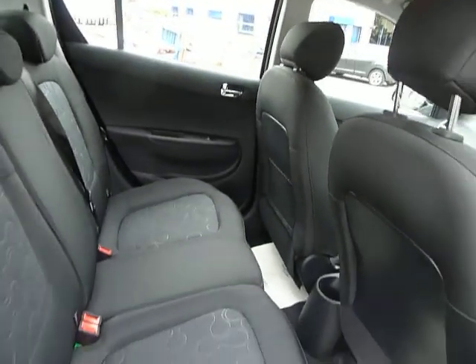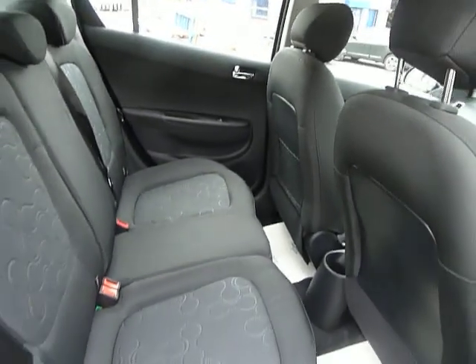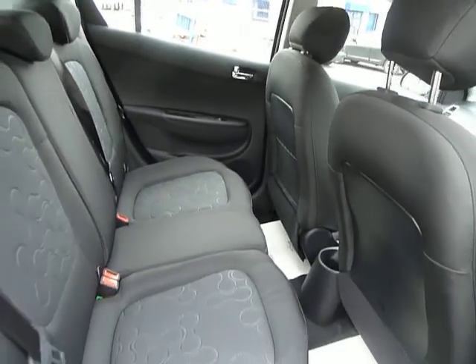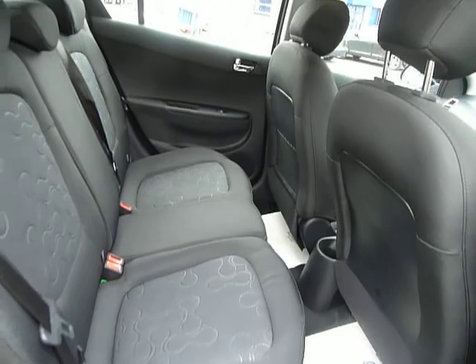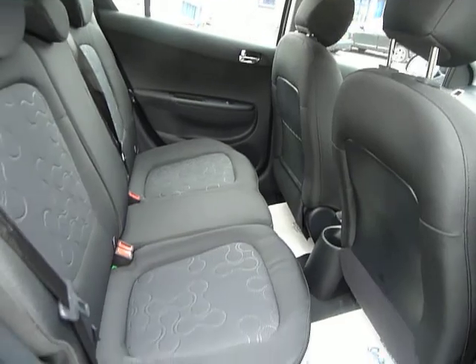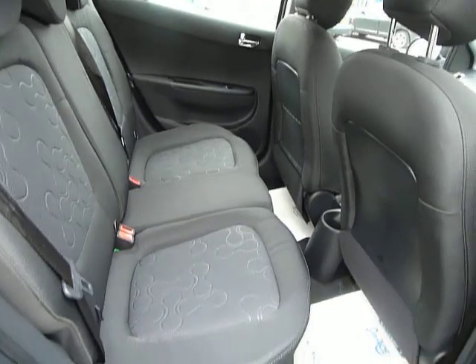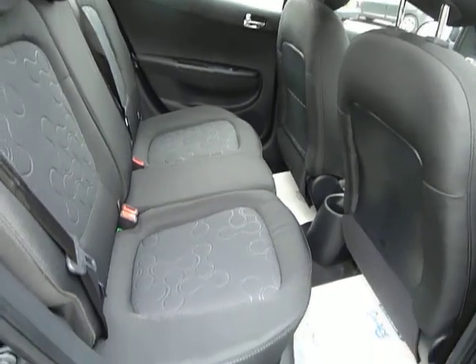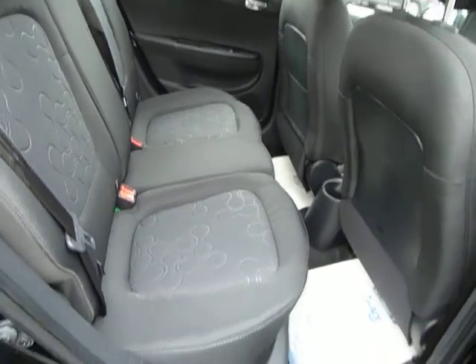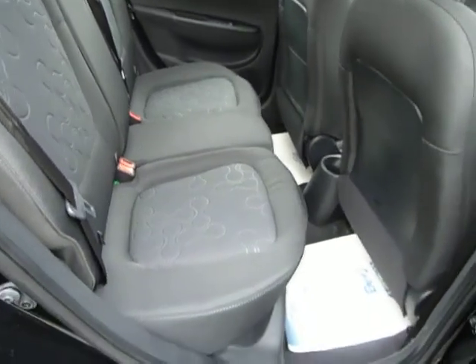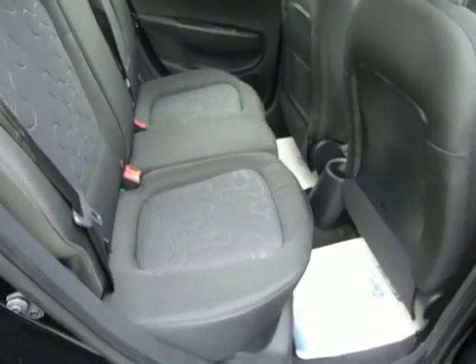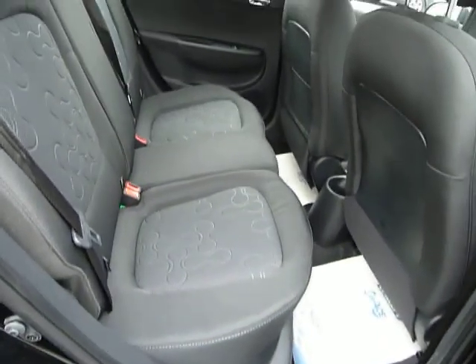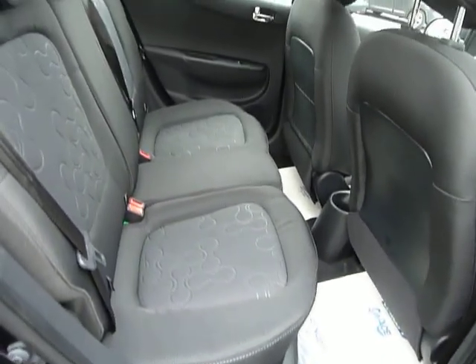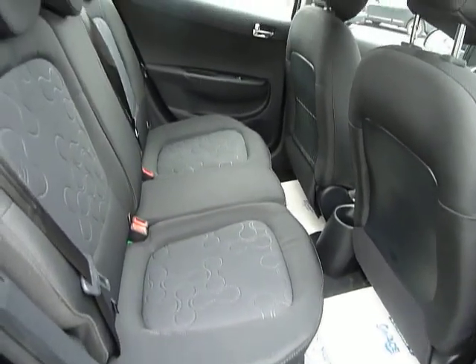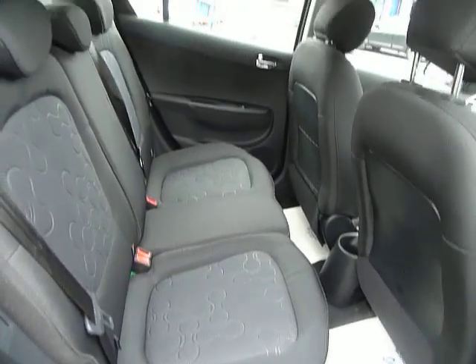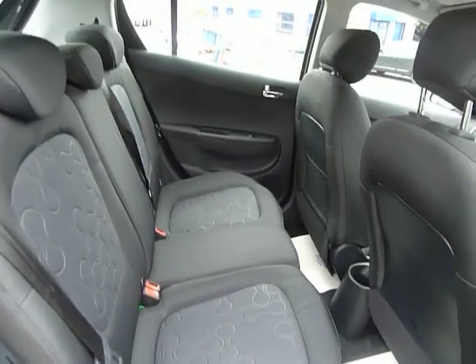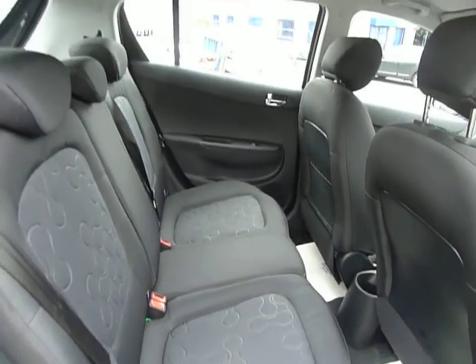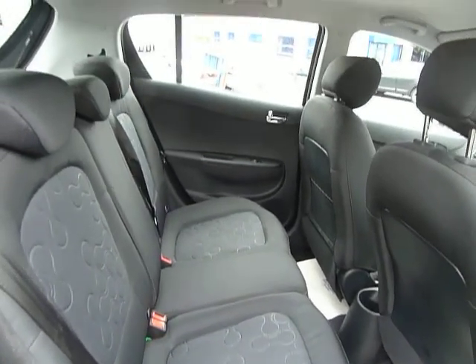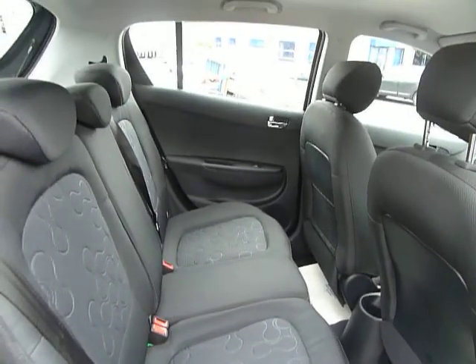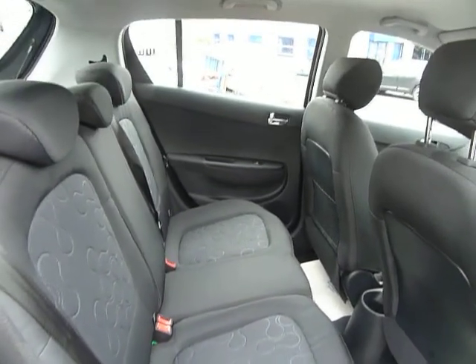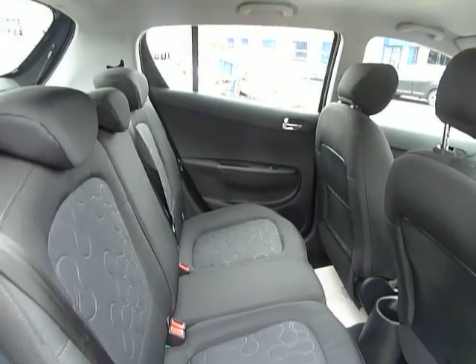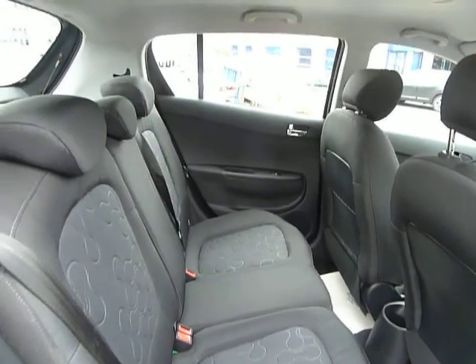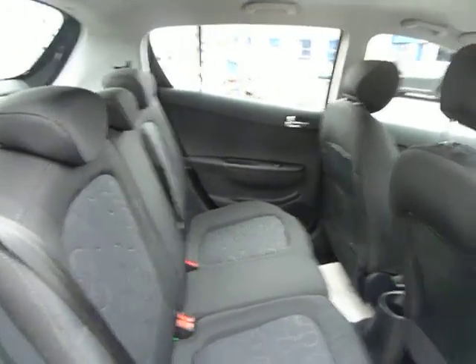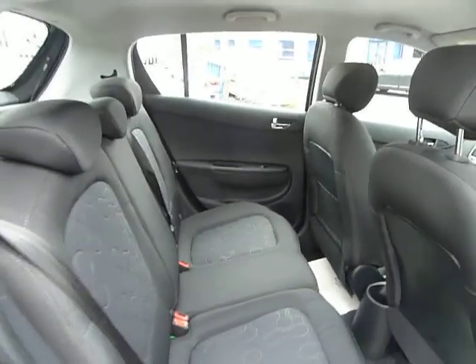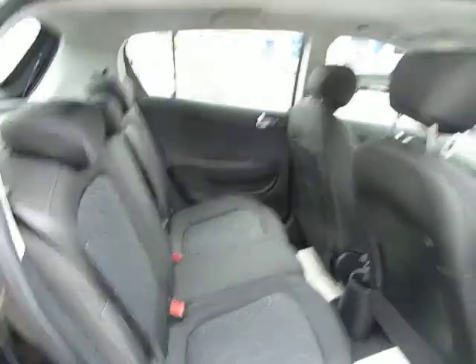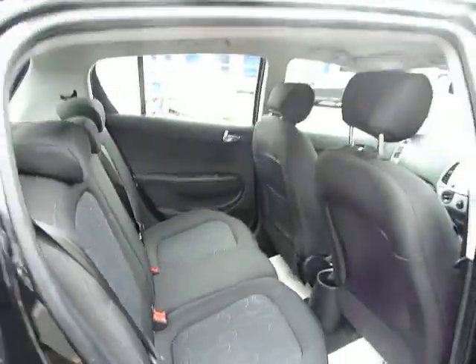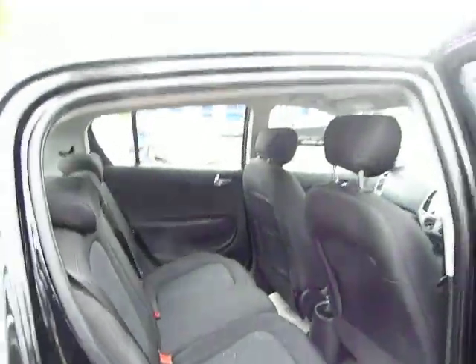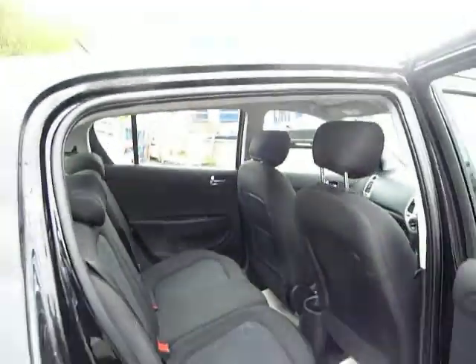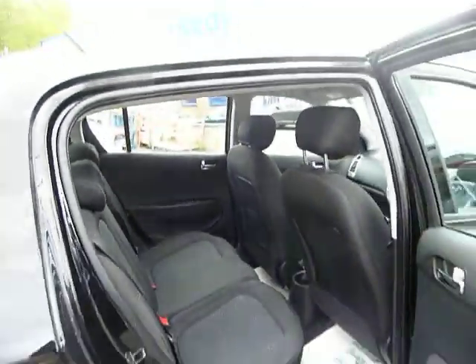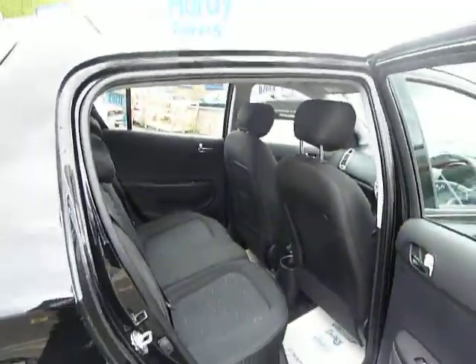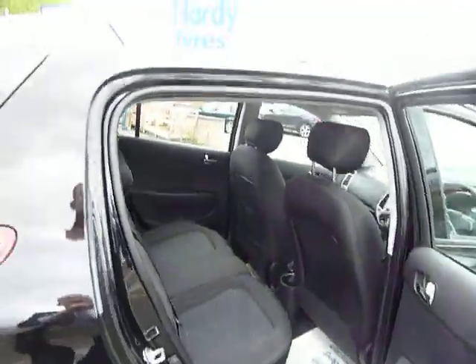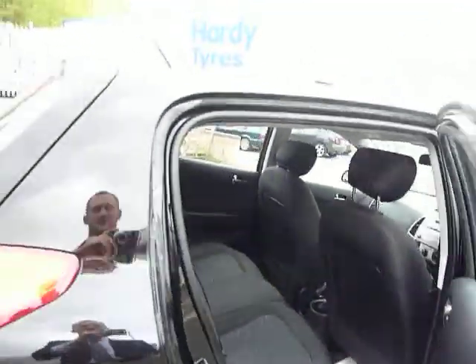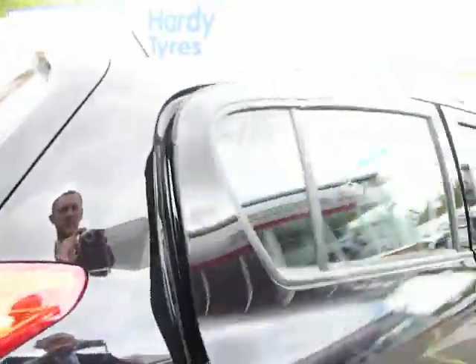The seats are very versatile — they fold almost completely flat. There are also ISOFIX points so you can fix child seats in if needs be.